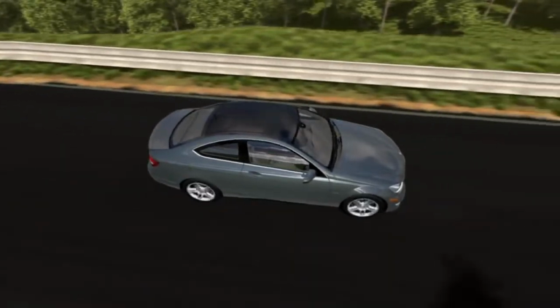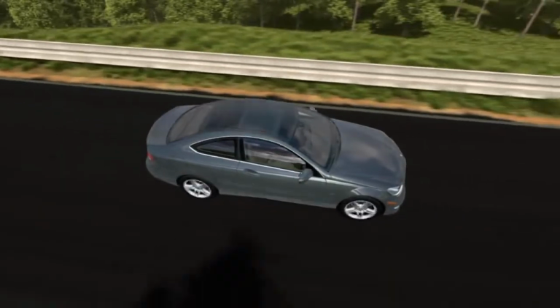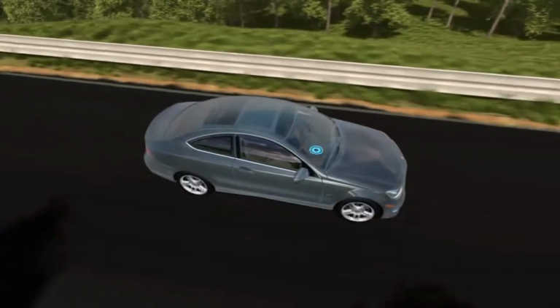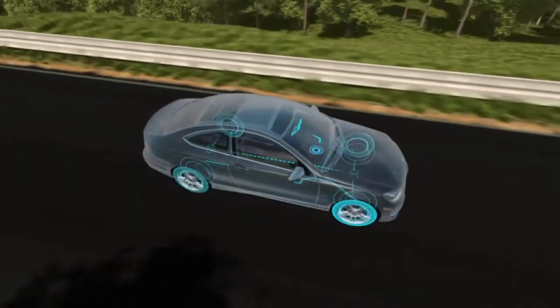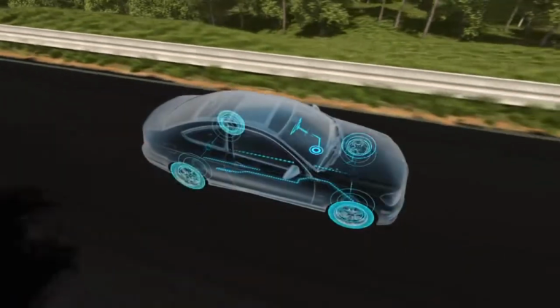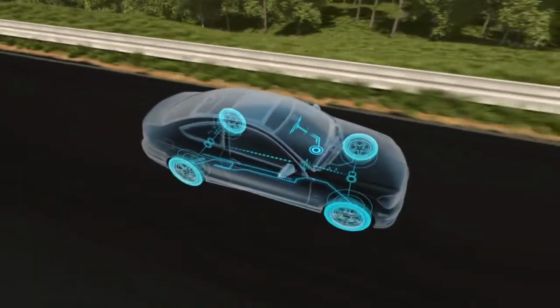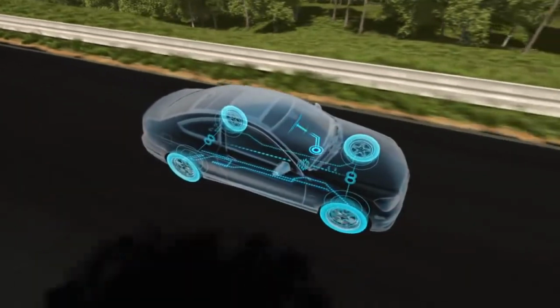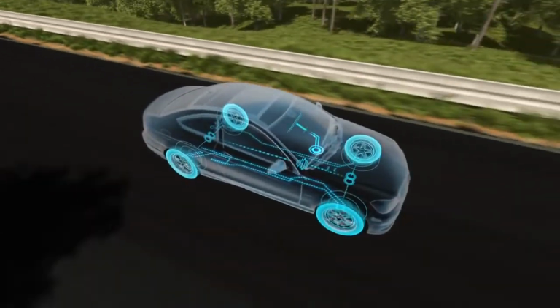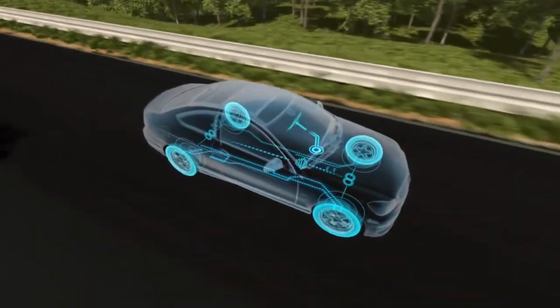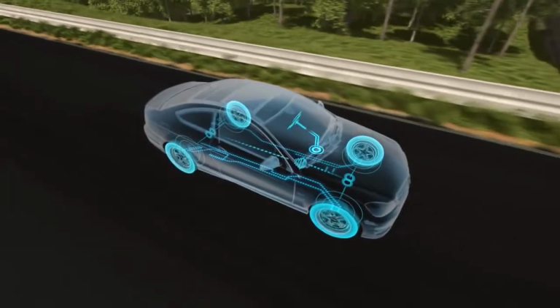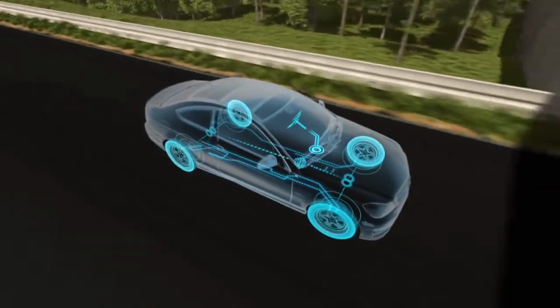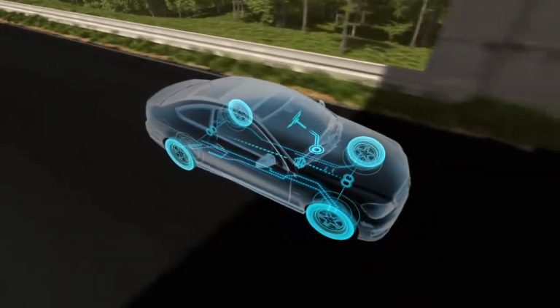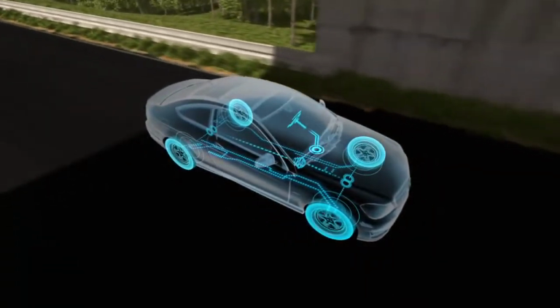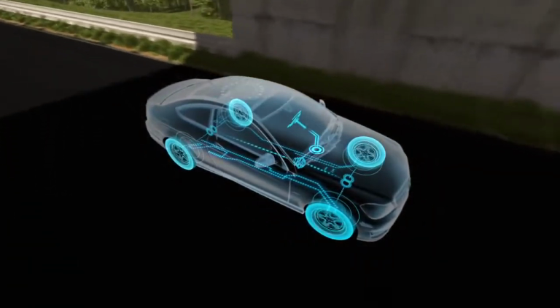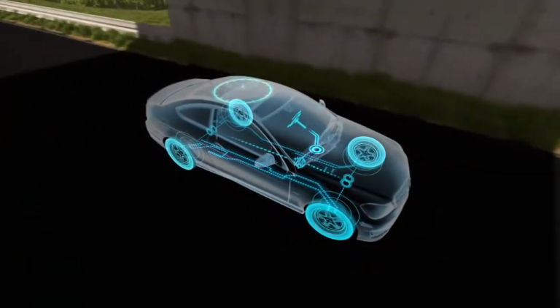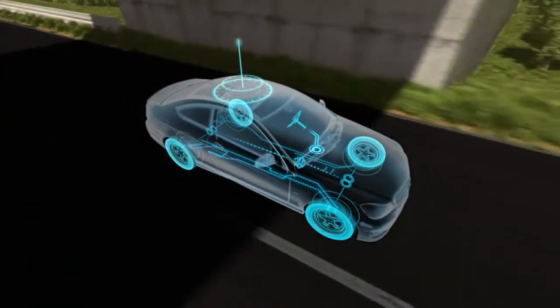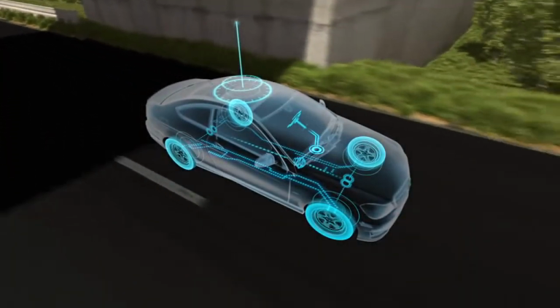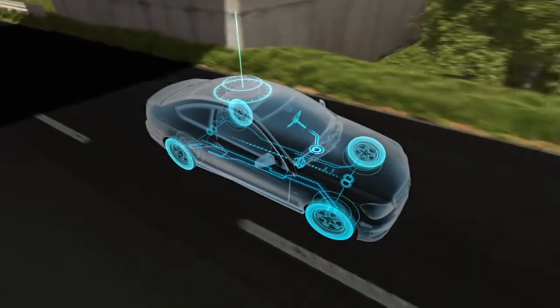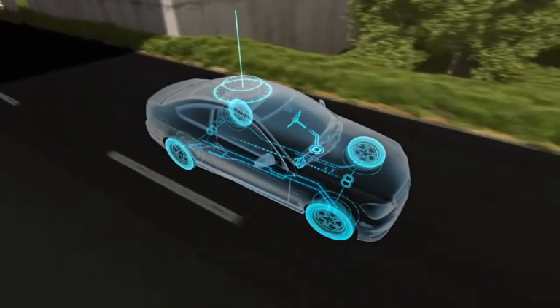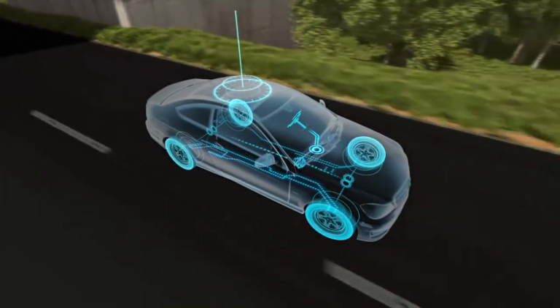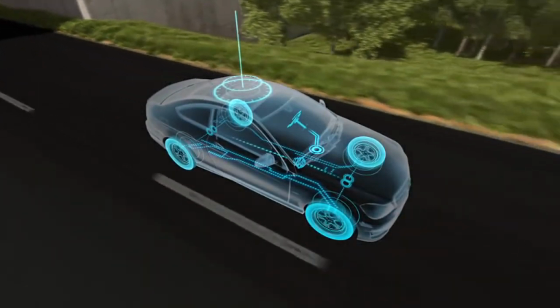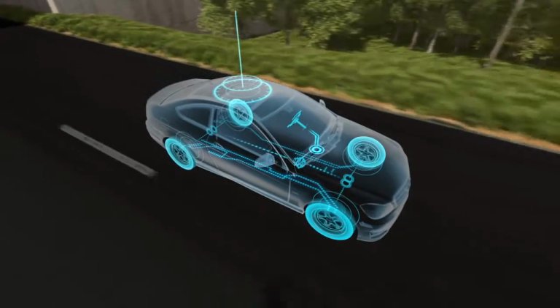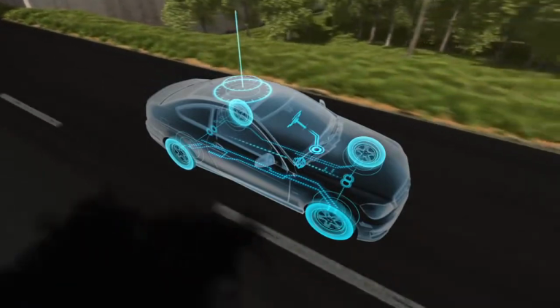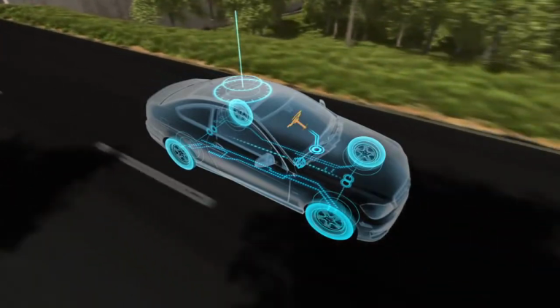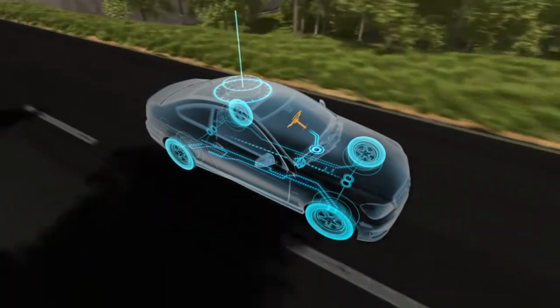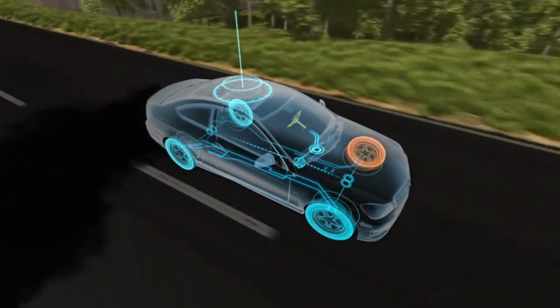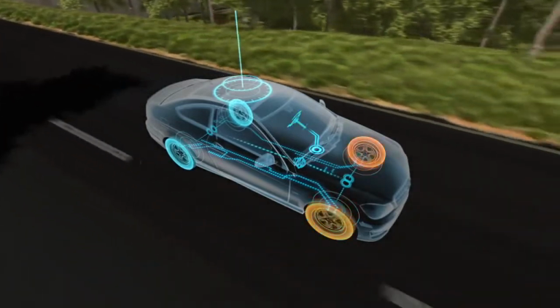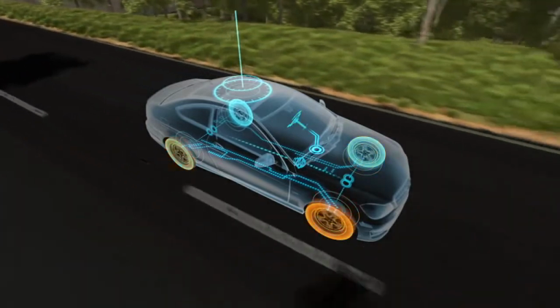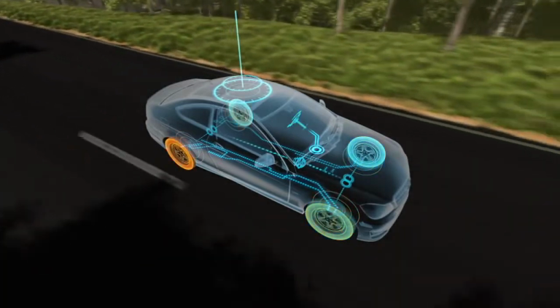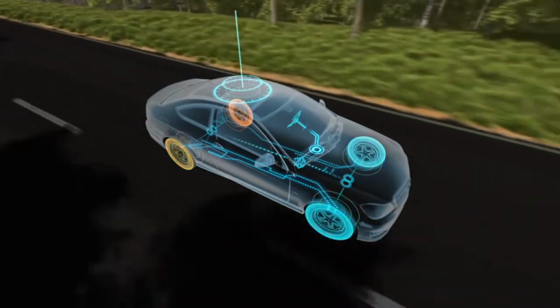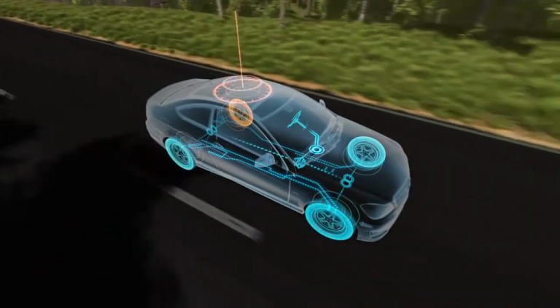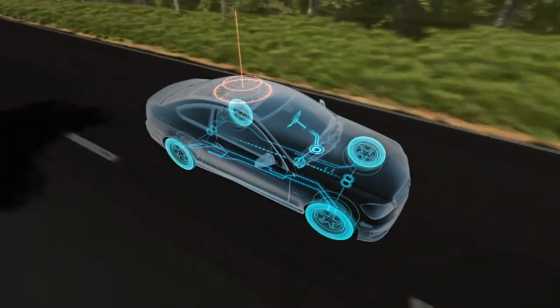ESP's network of sensors, one of the most advanced in the industry, continually monitors how well the car is carrying out the driver's orders. ESP compares your steering inputs to the speed of each wheel and the car's rotation.